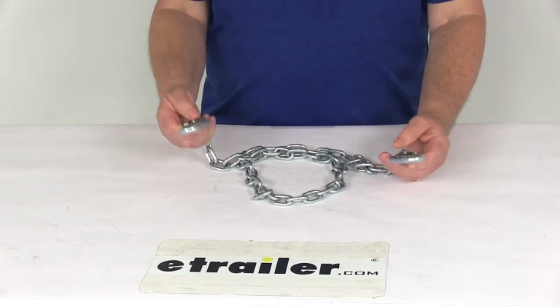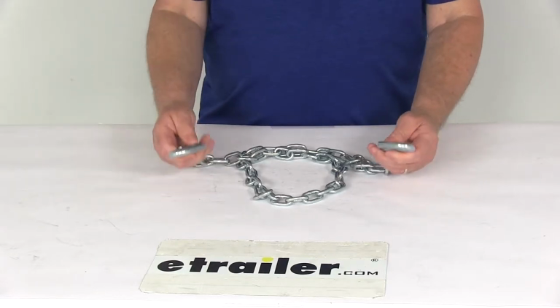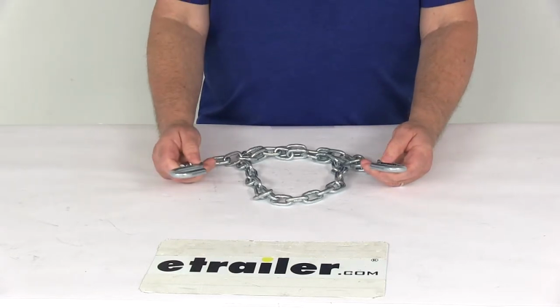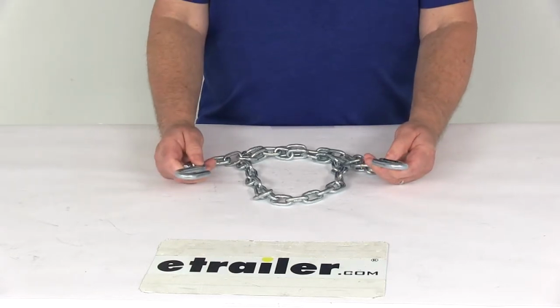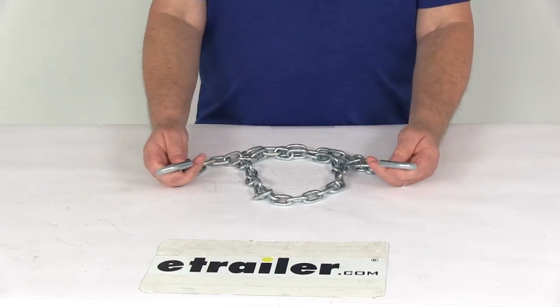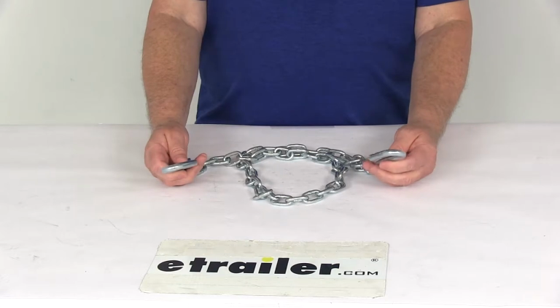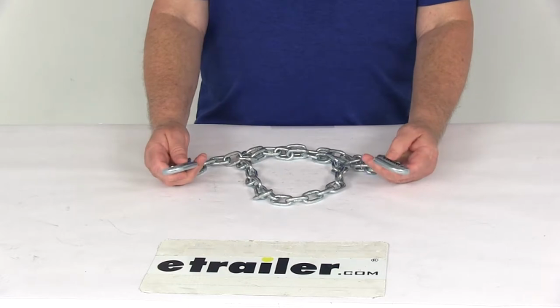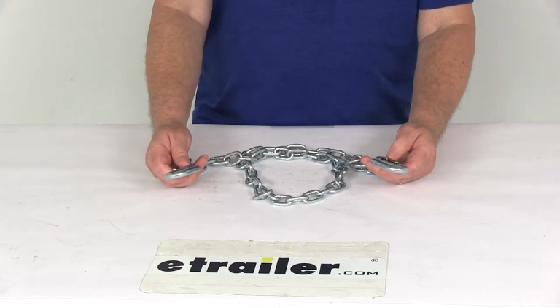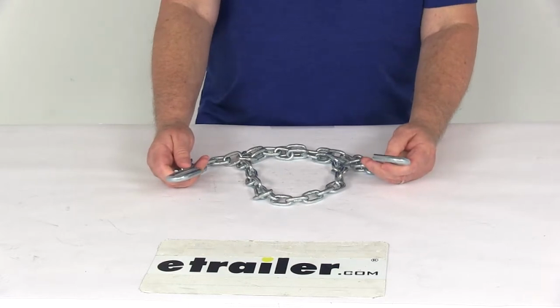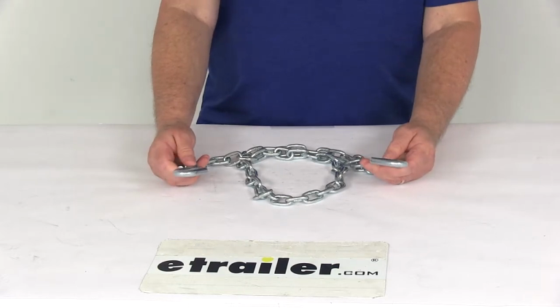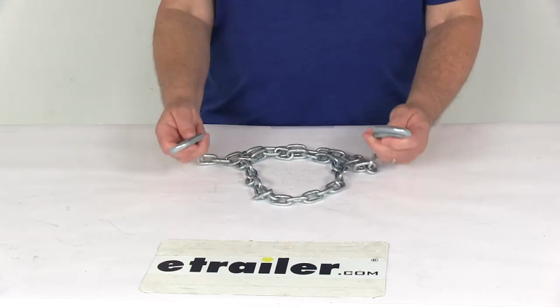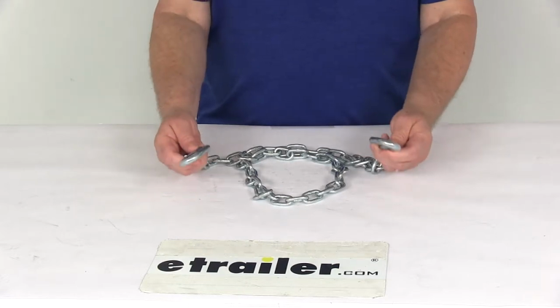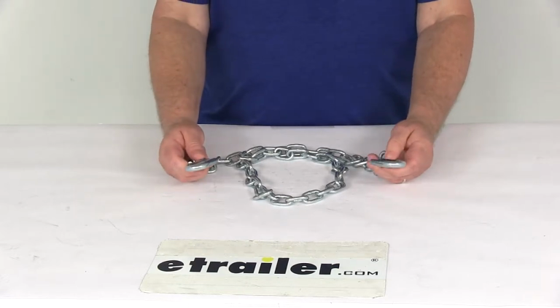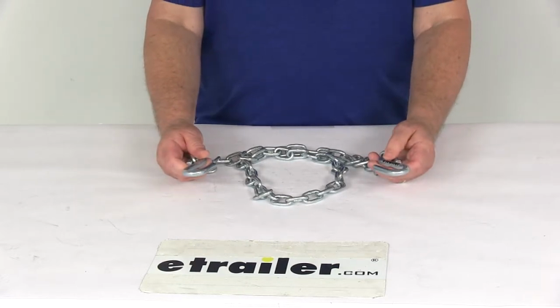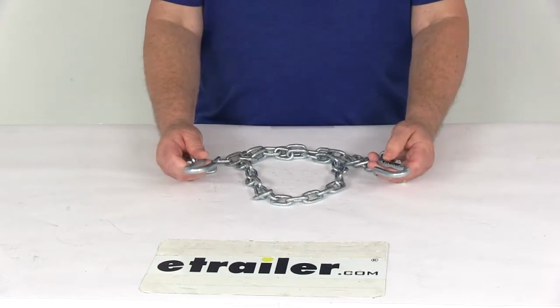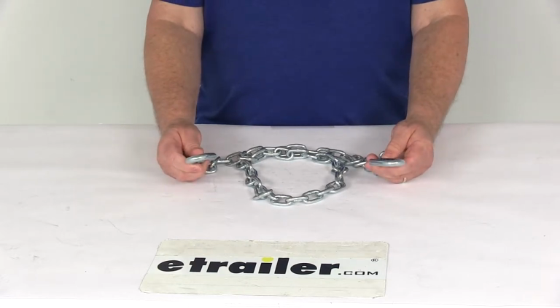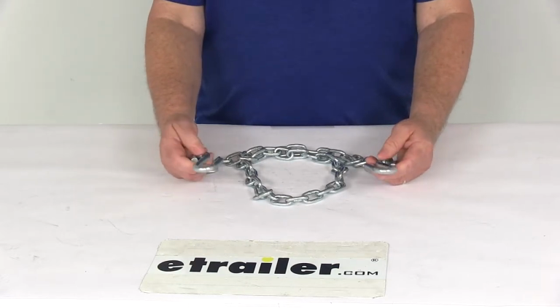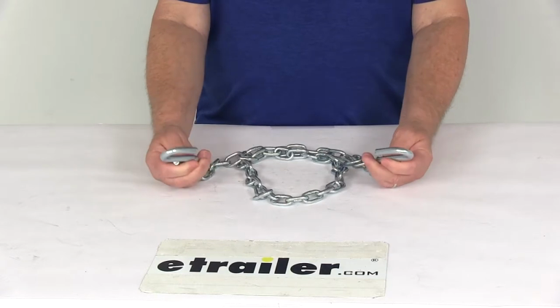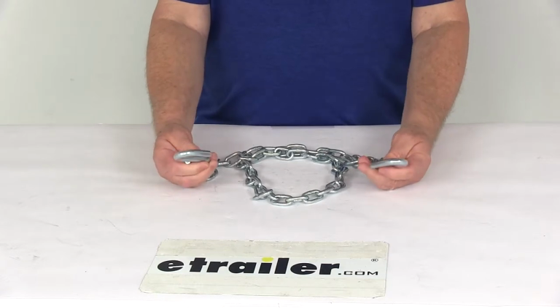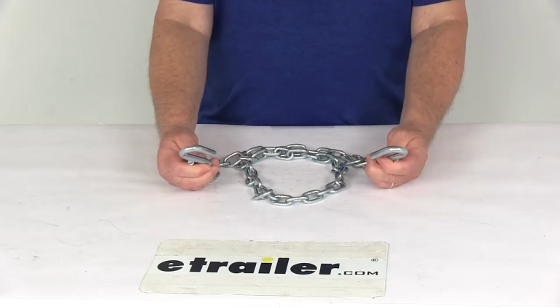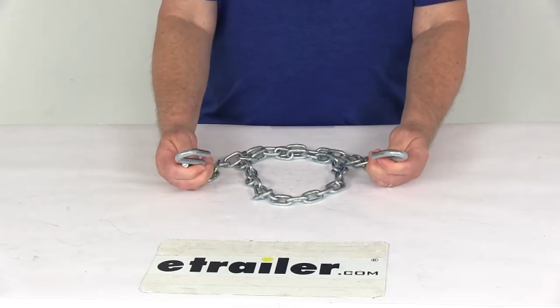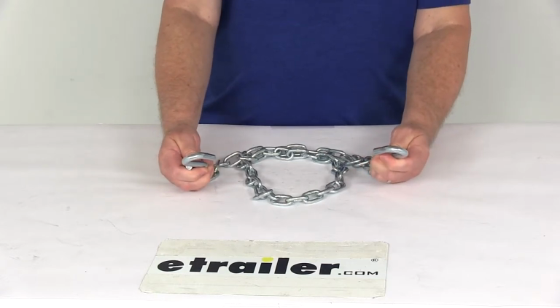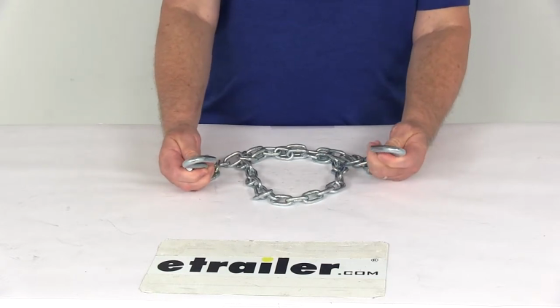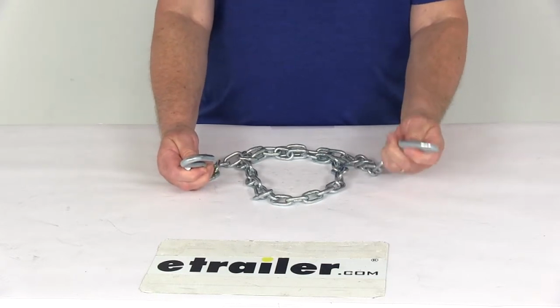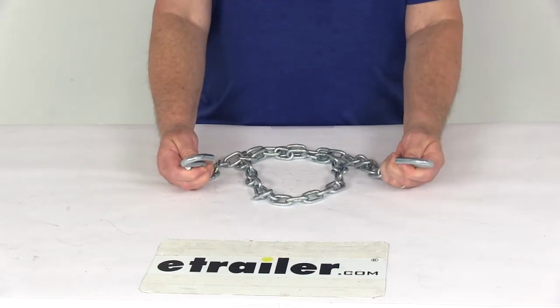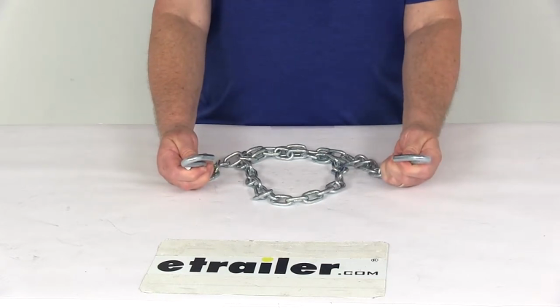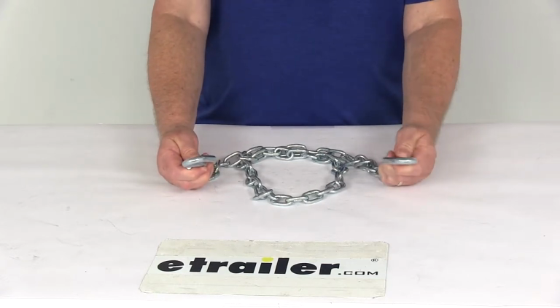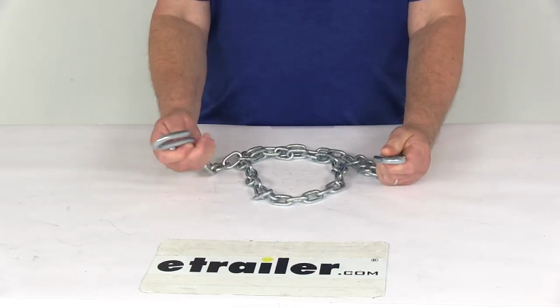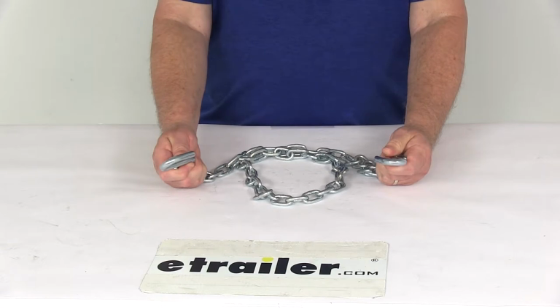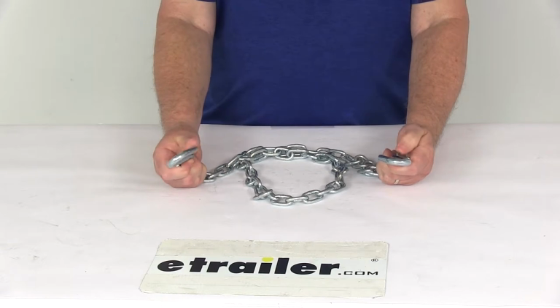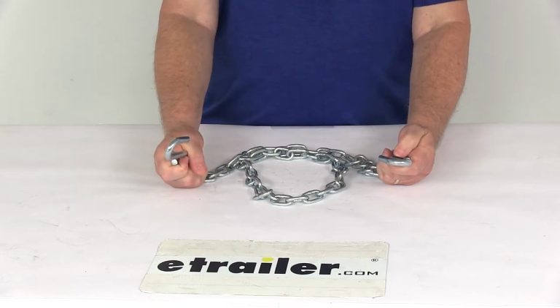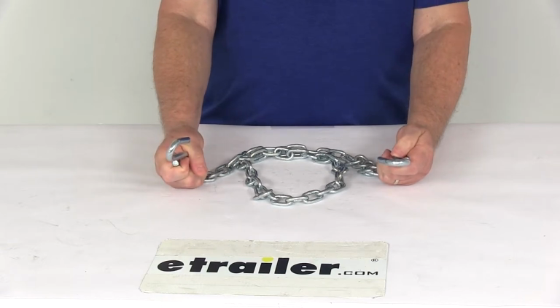This chain can be used with an additional chain for a complete setup, or it can be cut in half and turned into two safety chains. The S-Hooks on each end connect to the safety chain — one end goes to the loop on your vehicle, and the other end attaches to your trailer tongue.